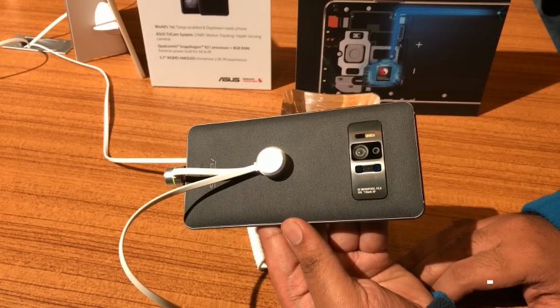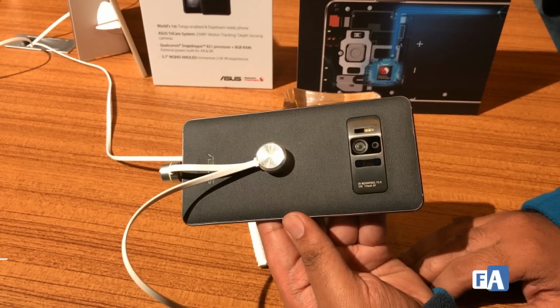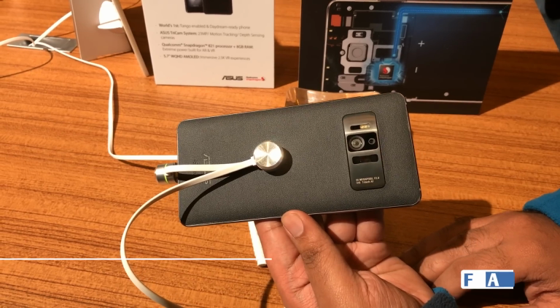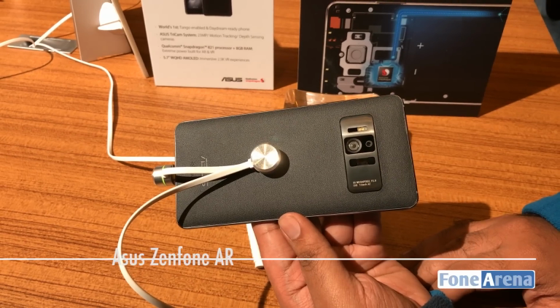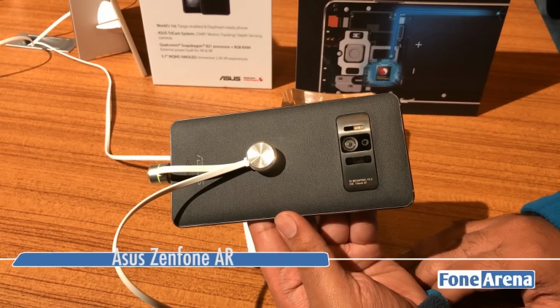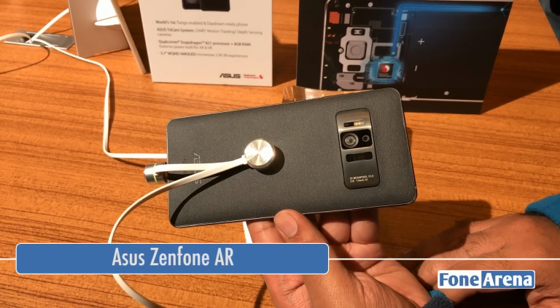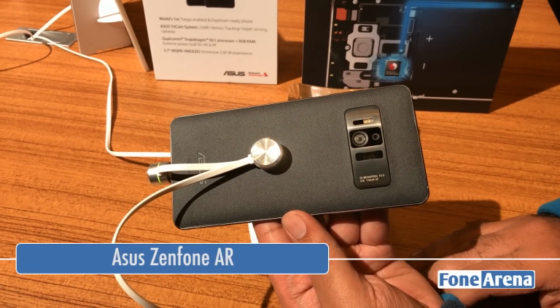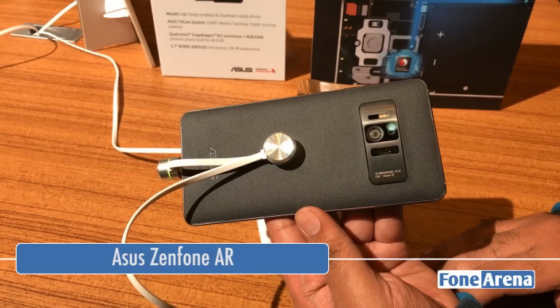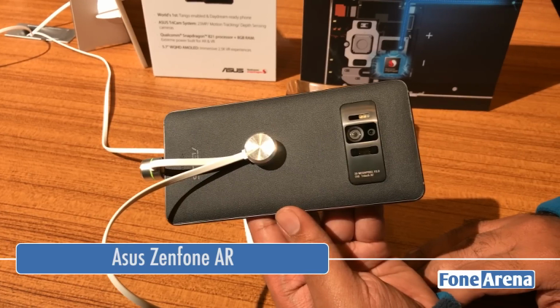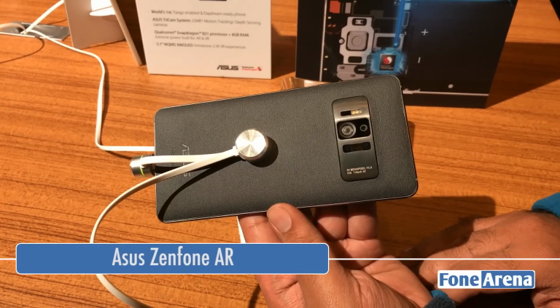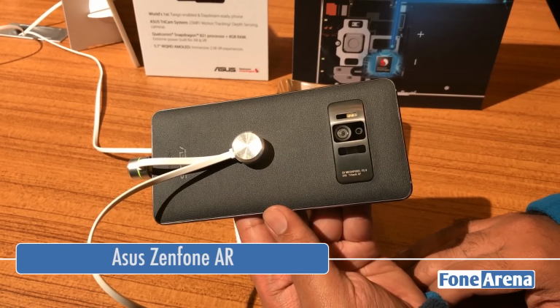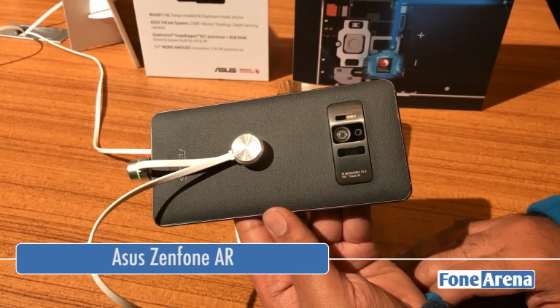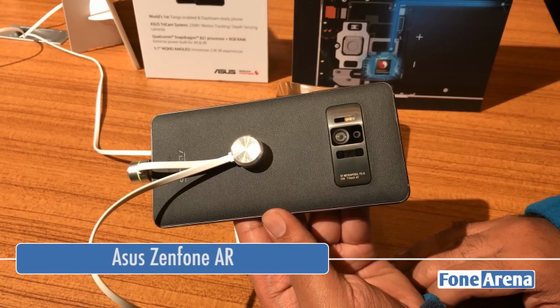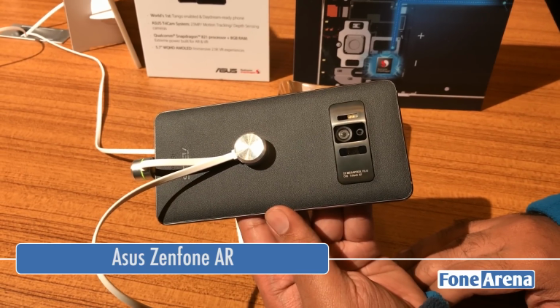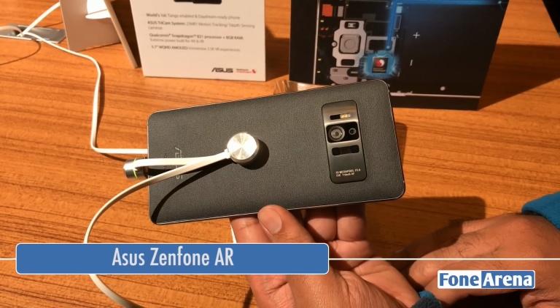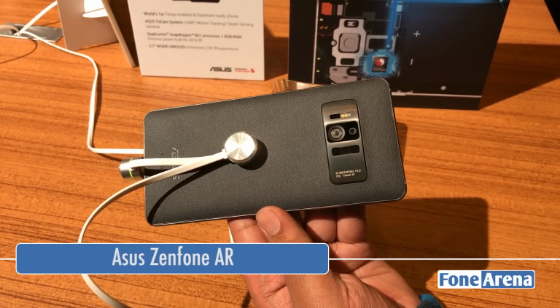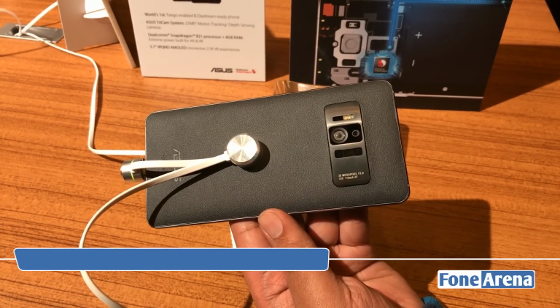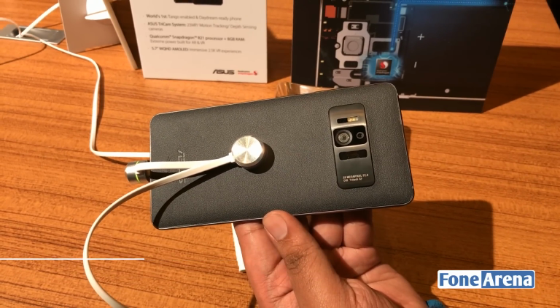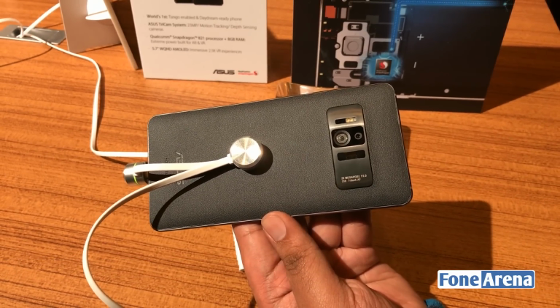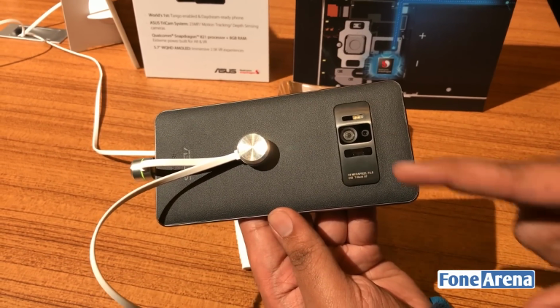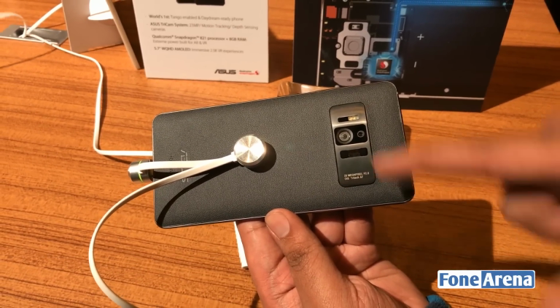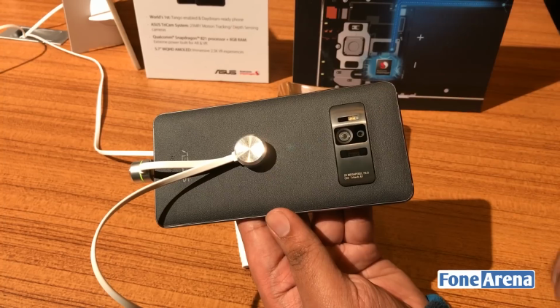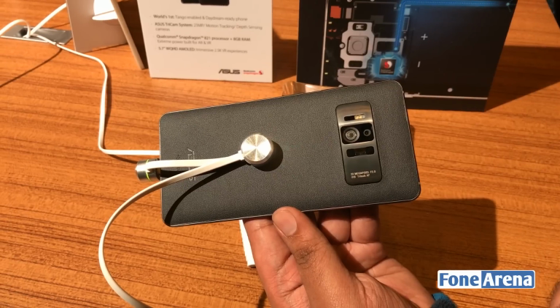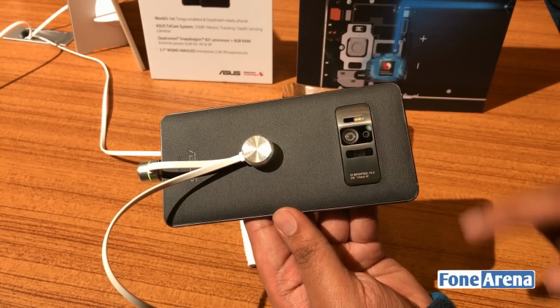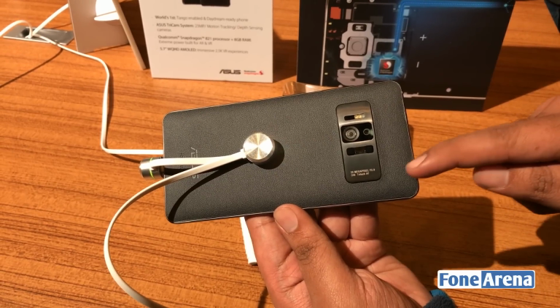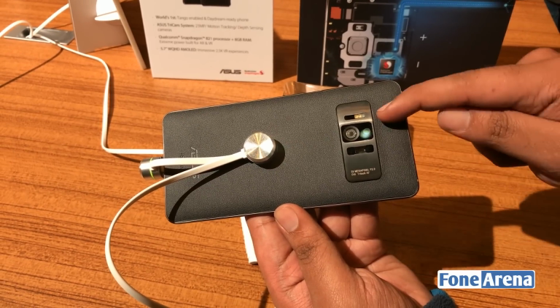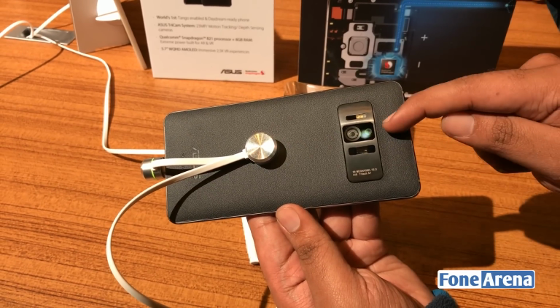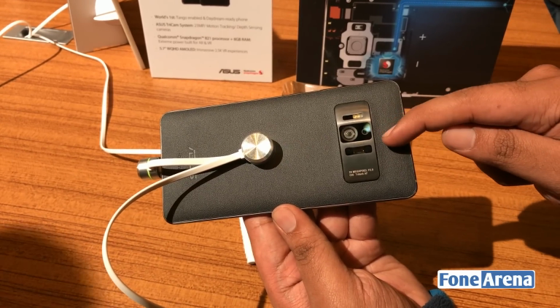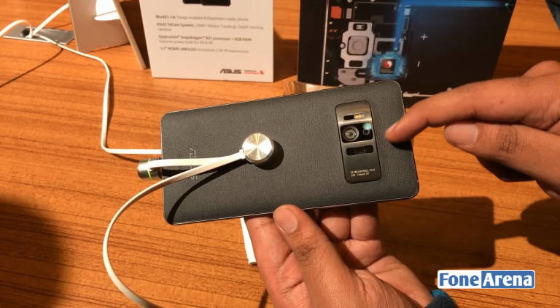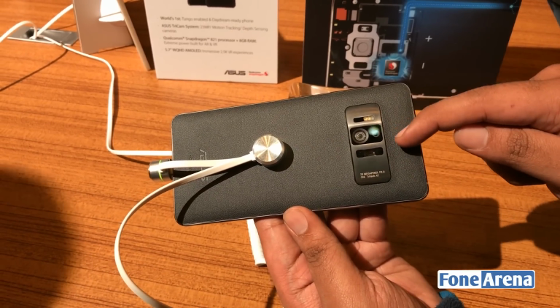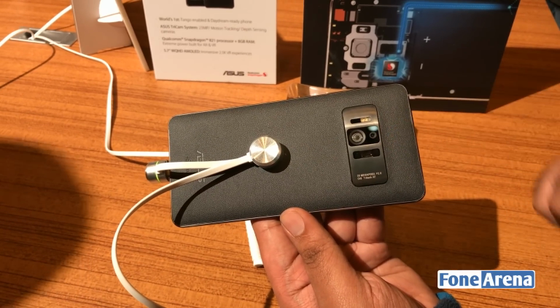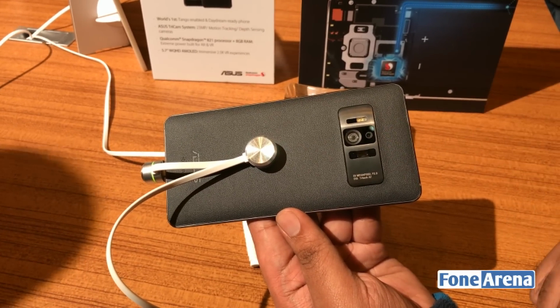Hey guys, Ron here from Phone Arena and you're looking at the world's first Project Tango and Daydream ready smartphone. This is the Asus Zenfone AR — as you can see, all the gadgetry on the back includes multiple sensors for motion tracking and depth sensing.